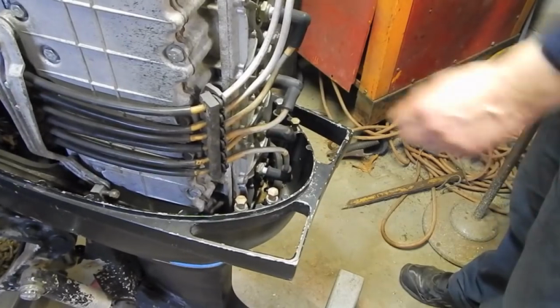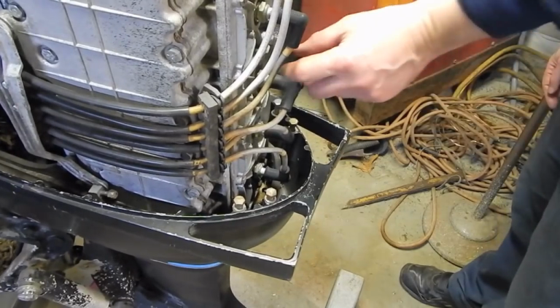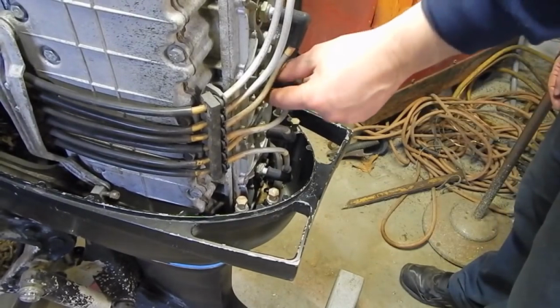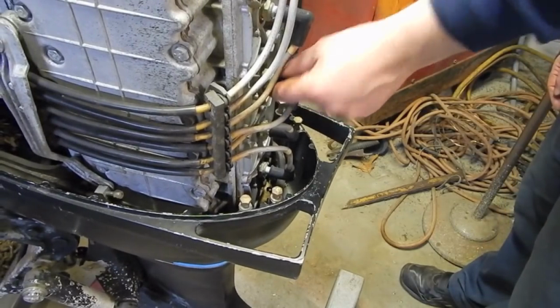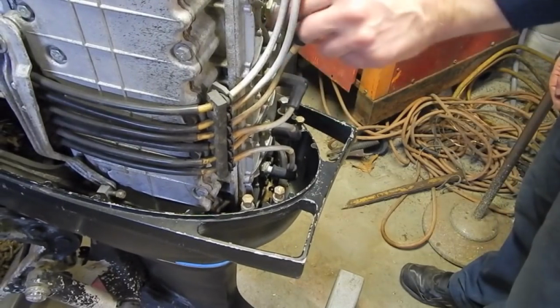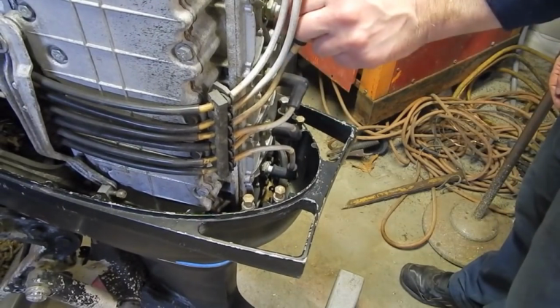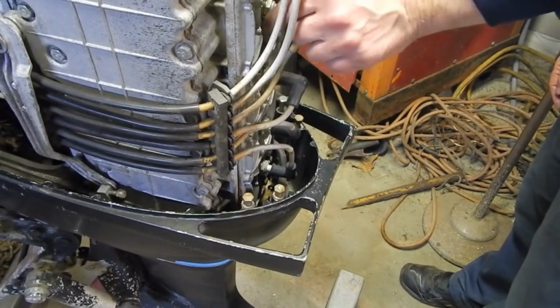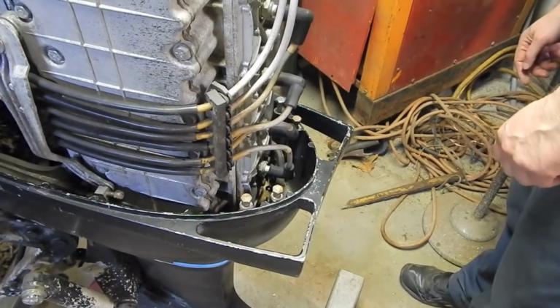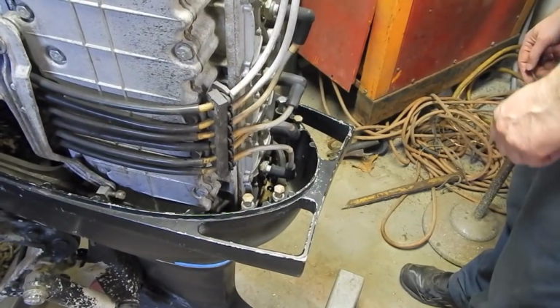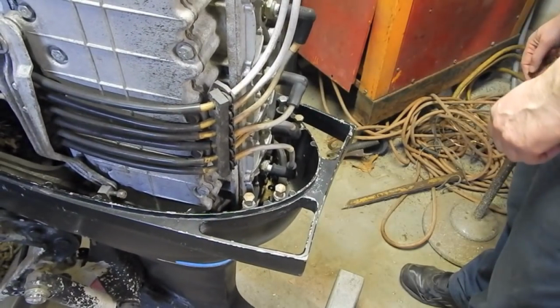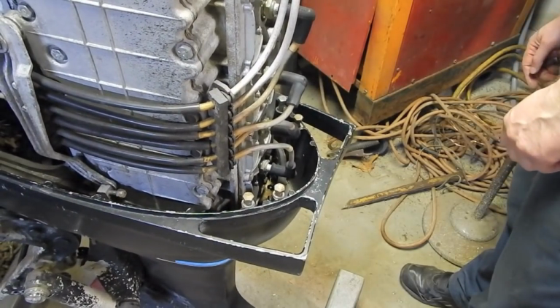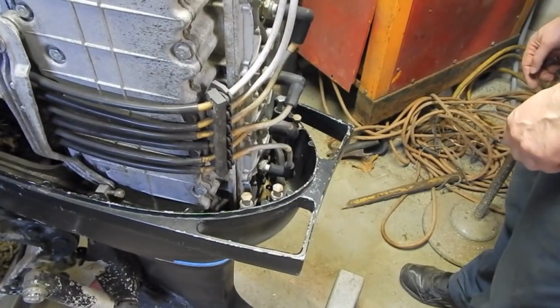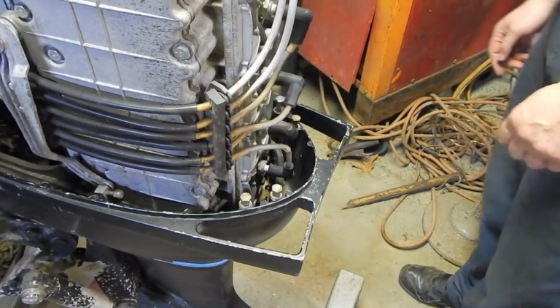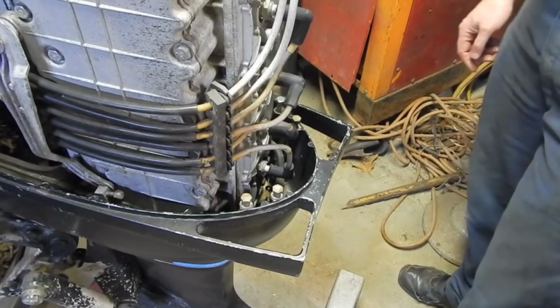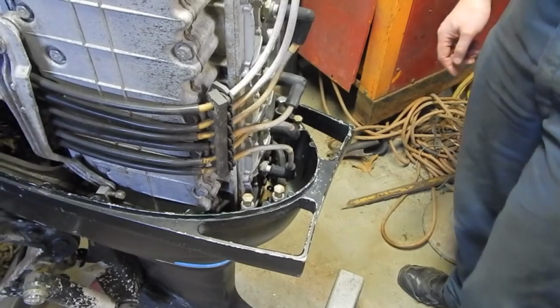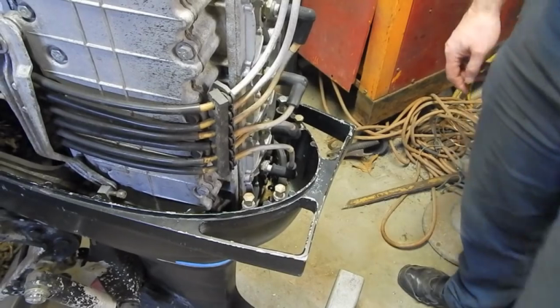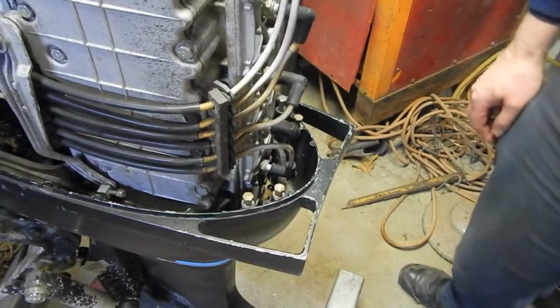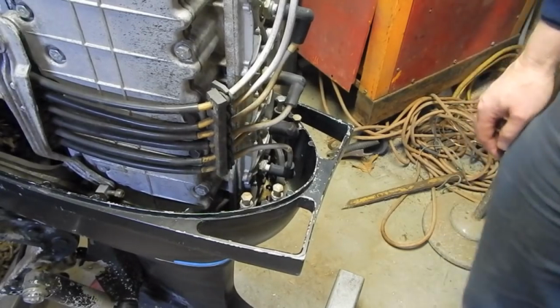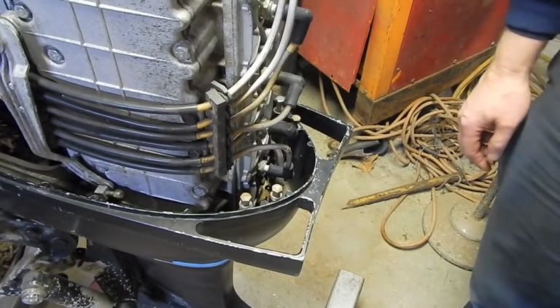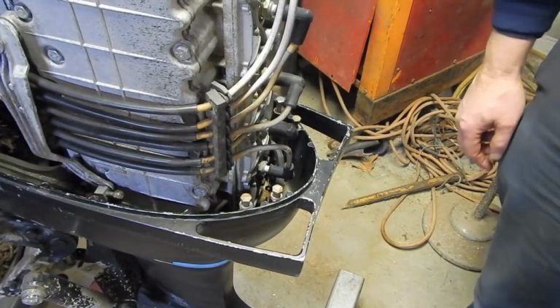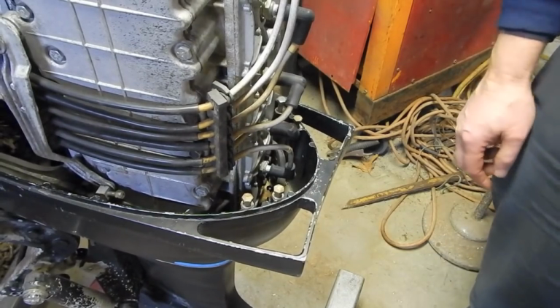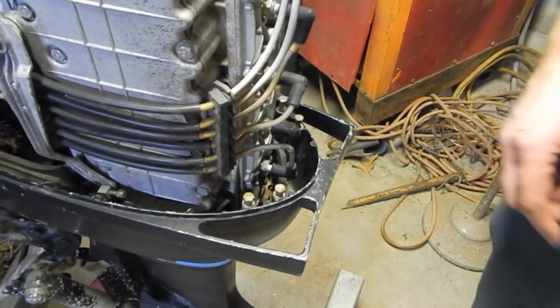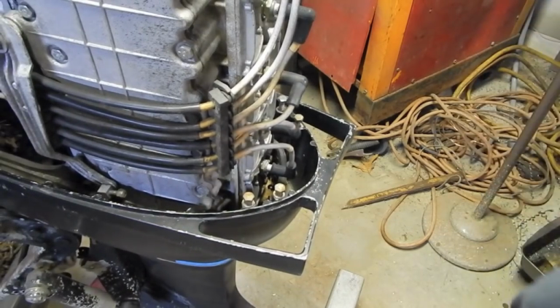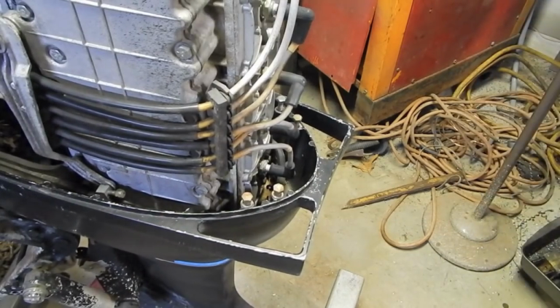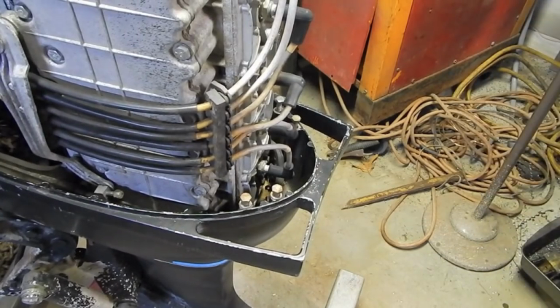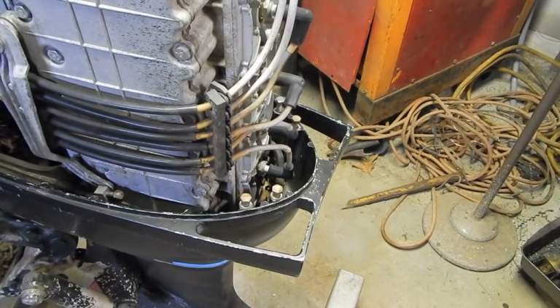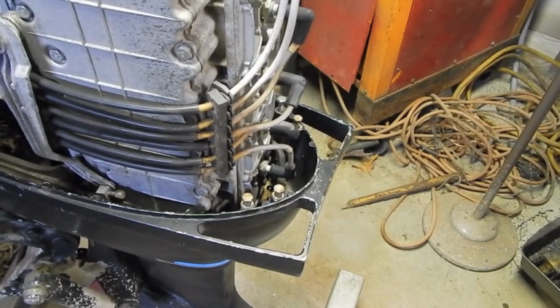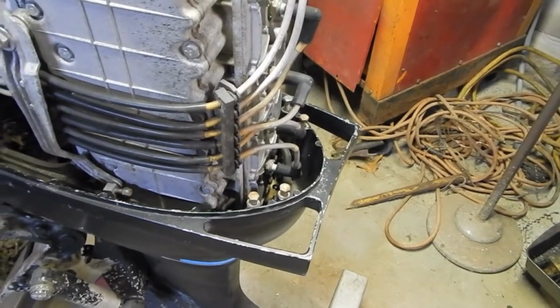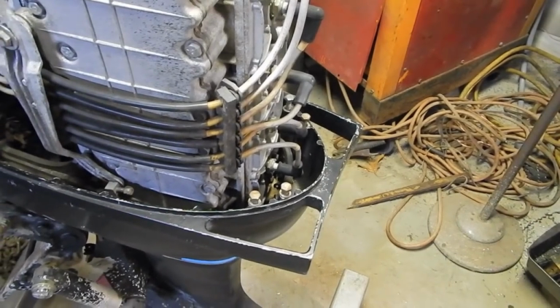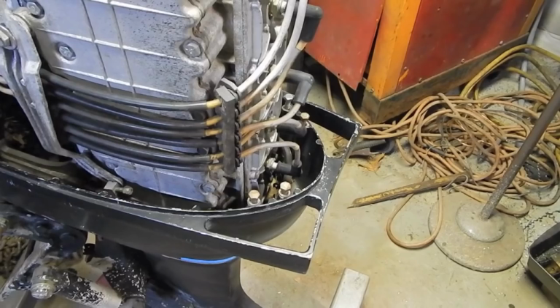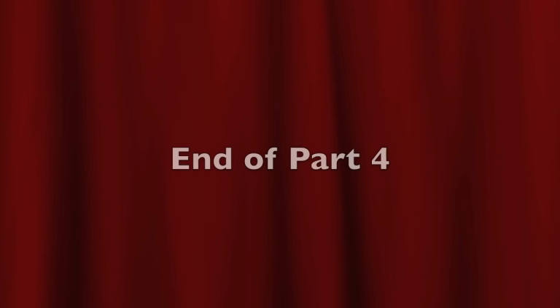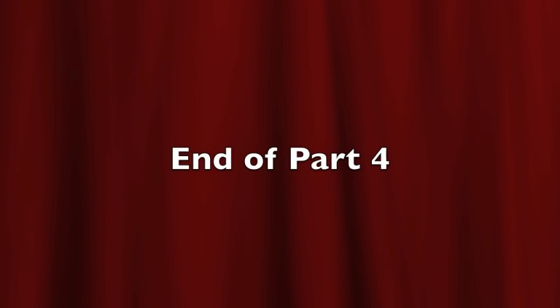These spark plugs don't look that old, so I don't know what we're going to find. For starters, I figure I'll take that switch box module out and go from there.